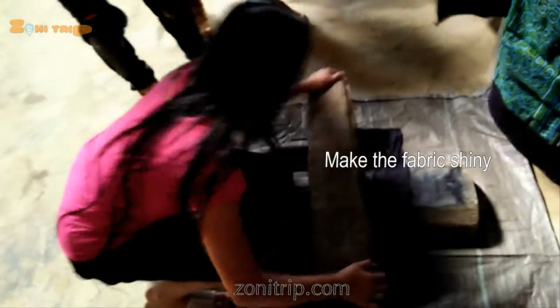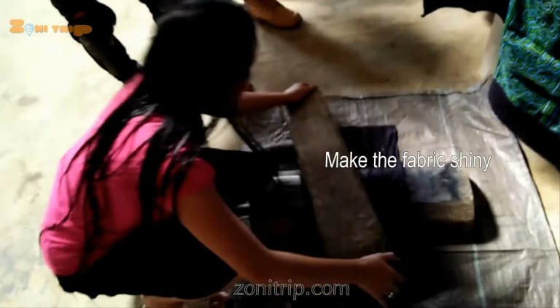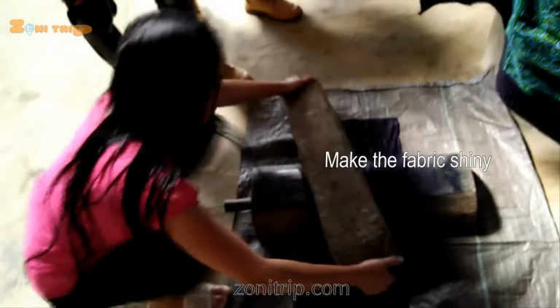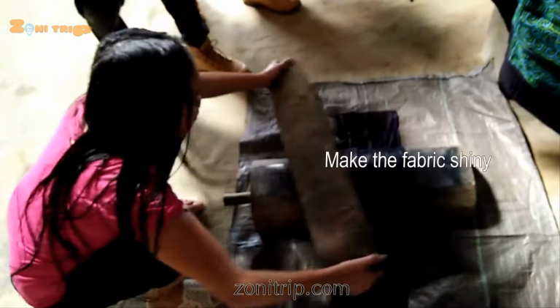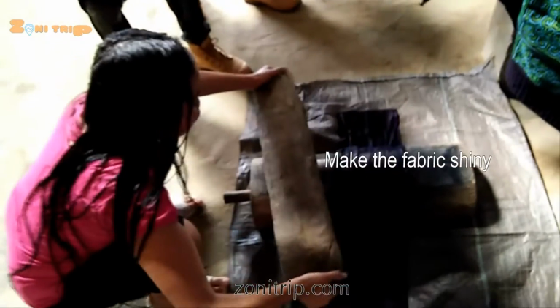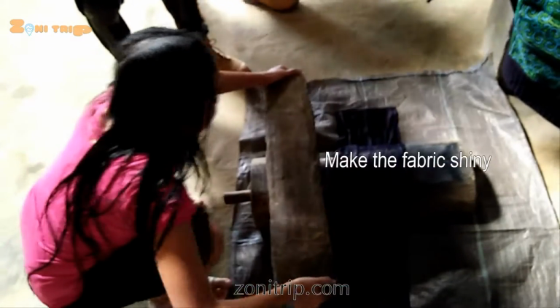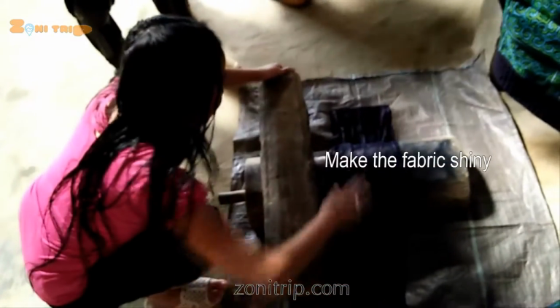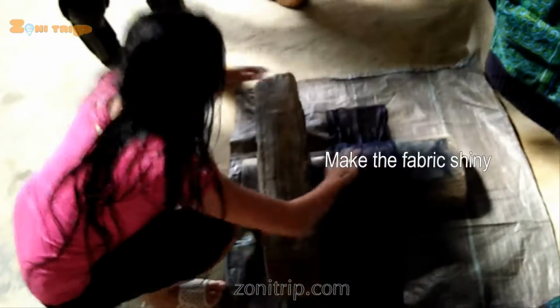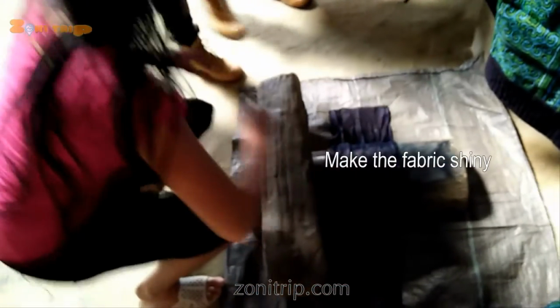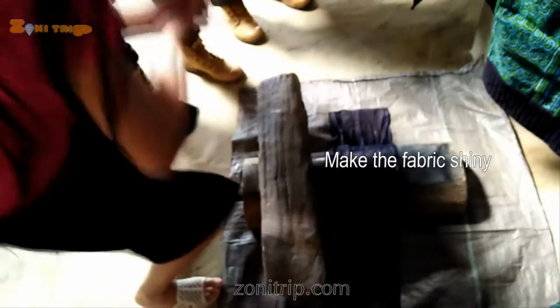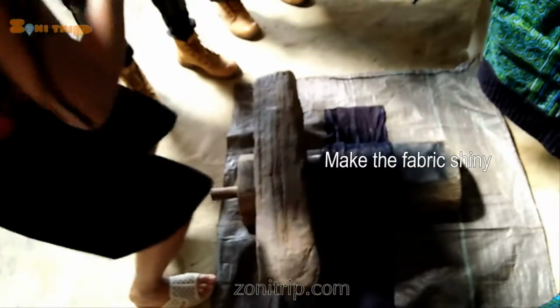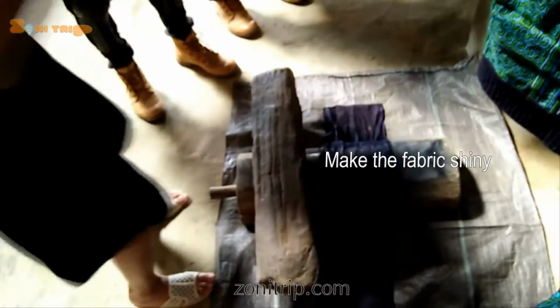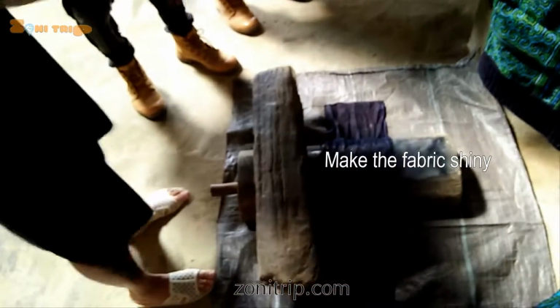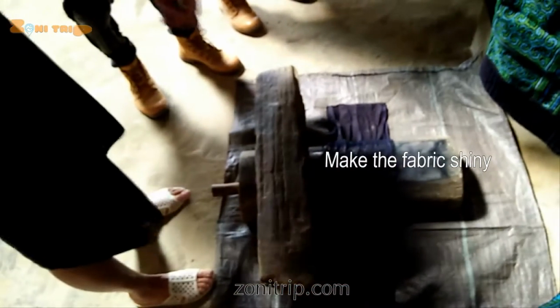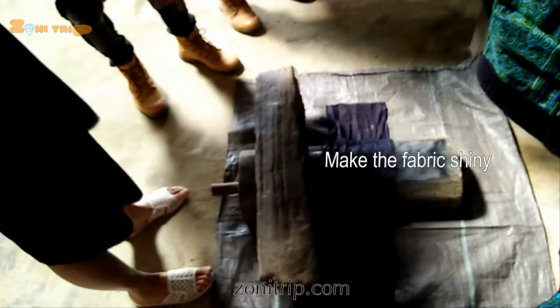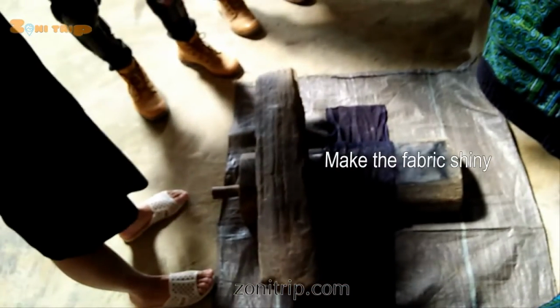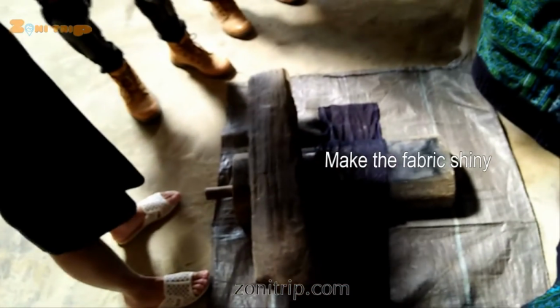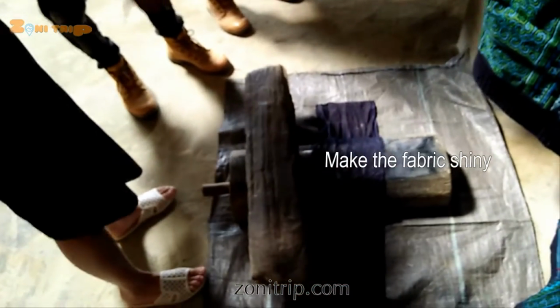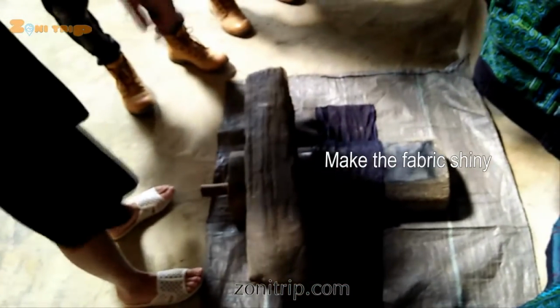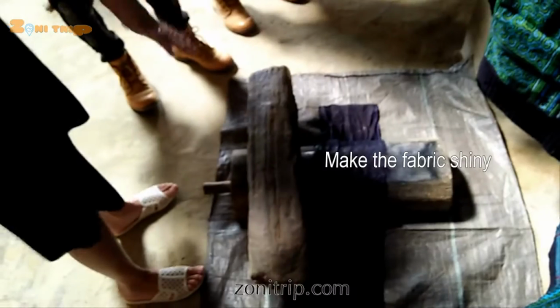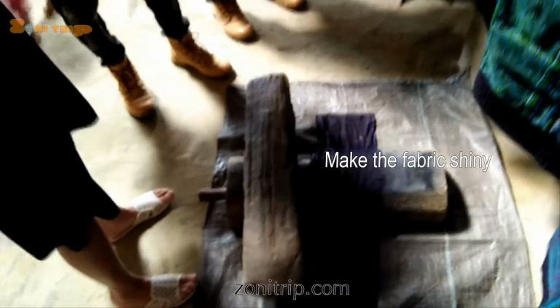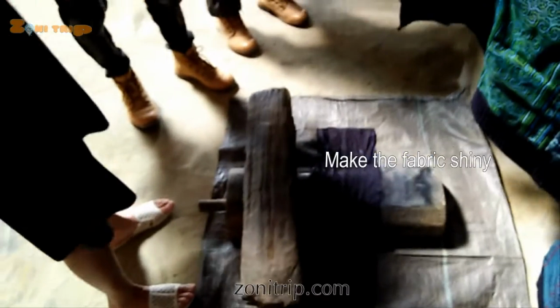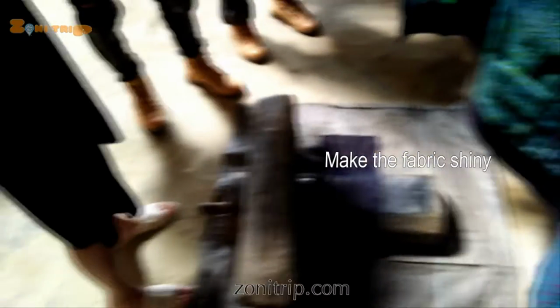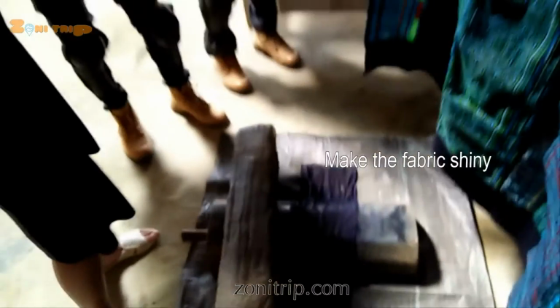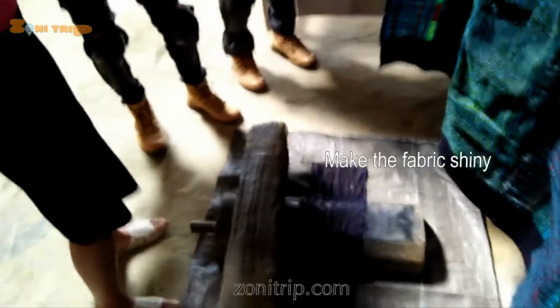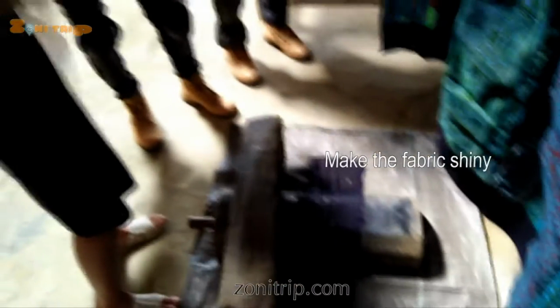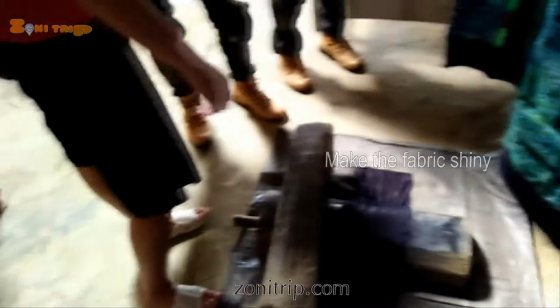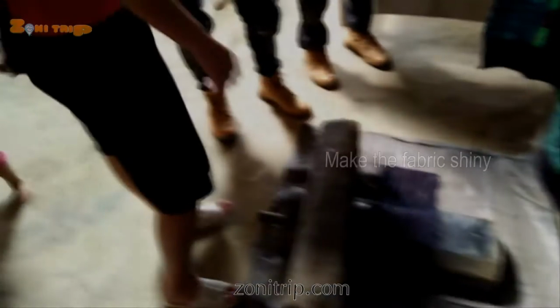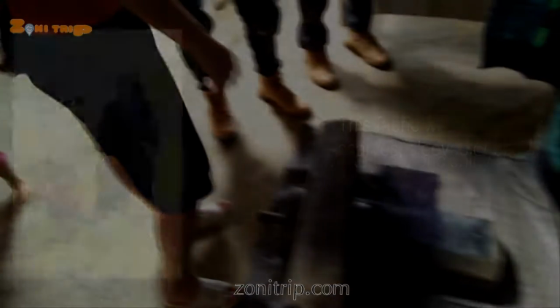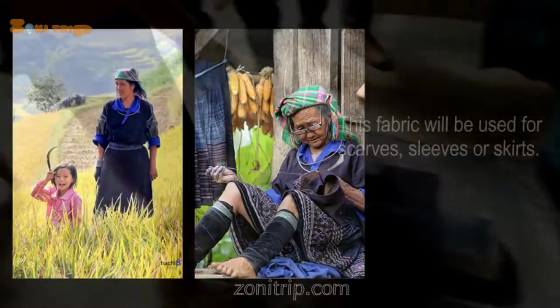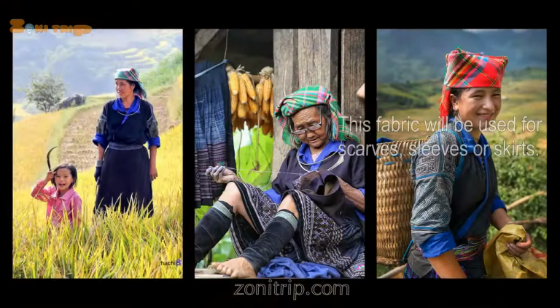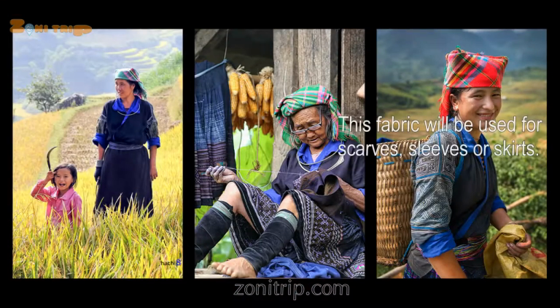We don't do it by hand — normally we do it by feet. We stand in there and we call it making it shiny.